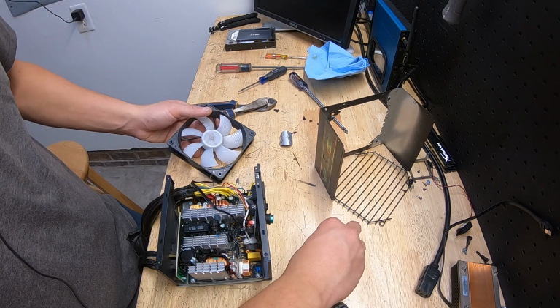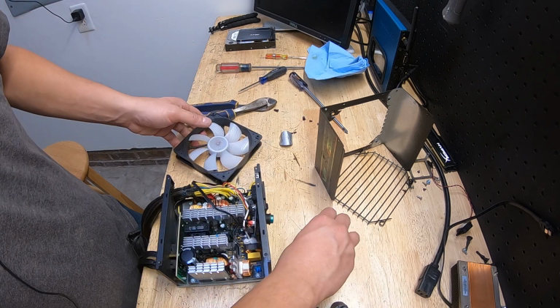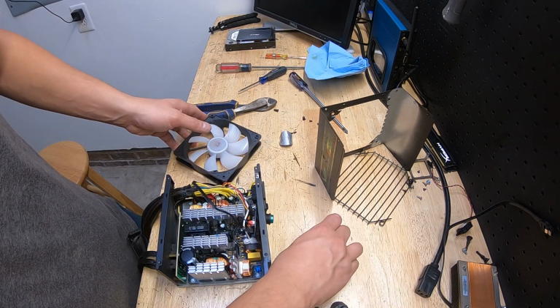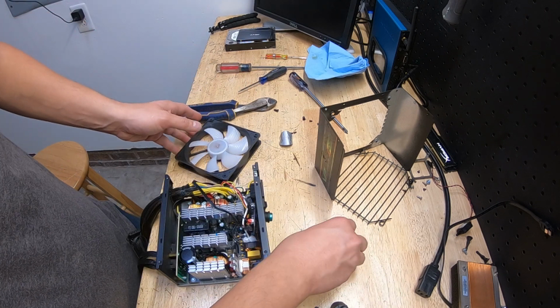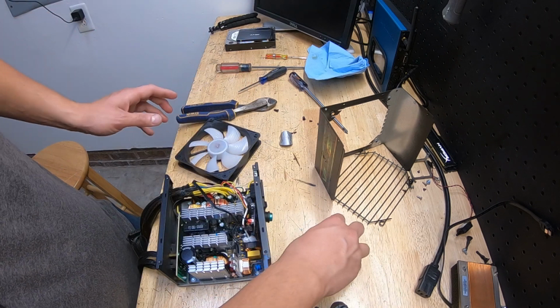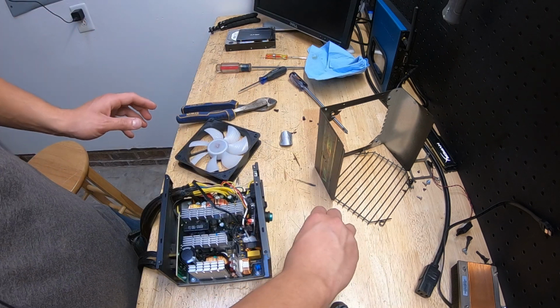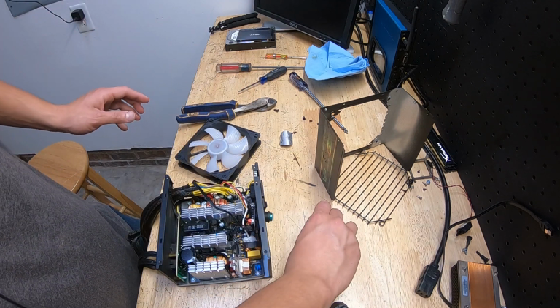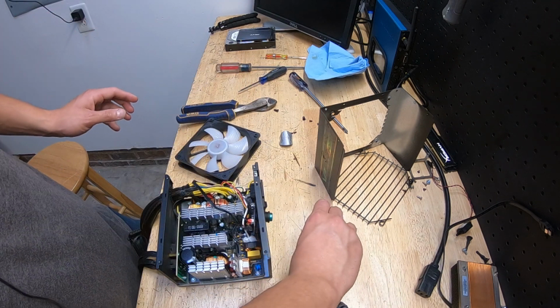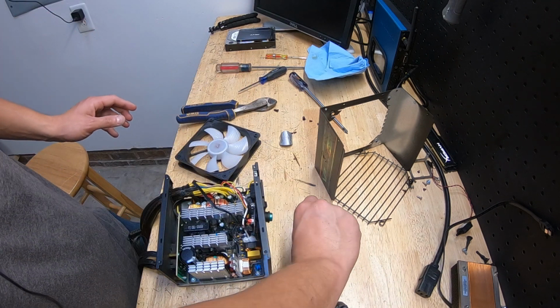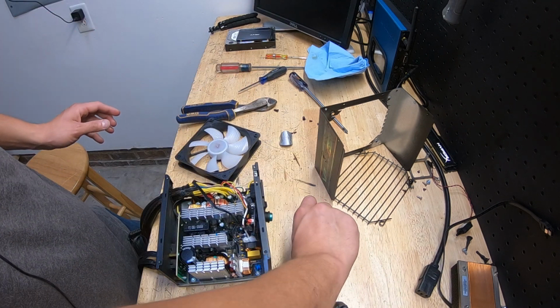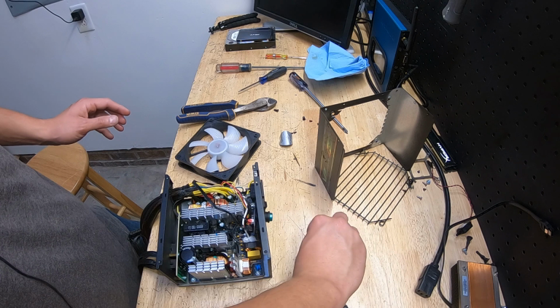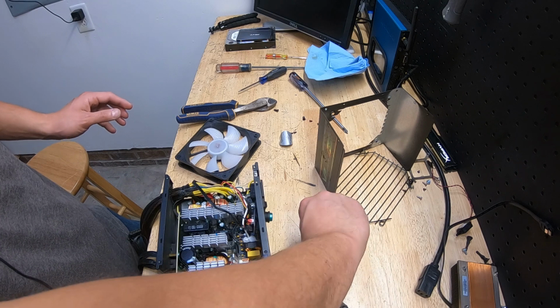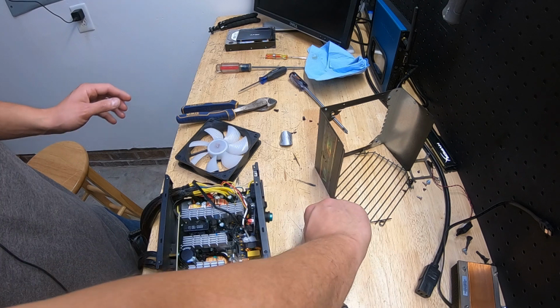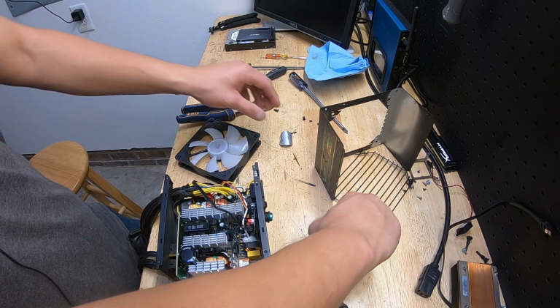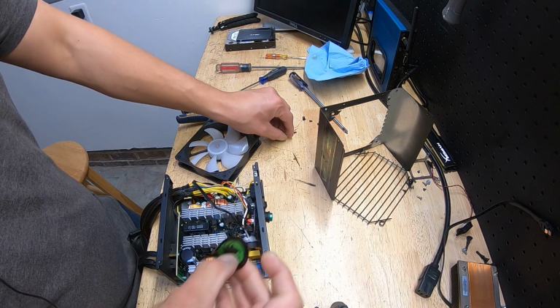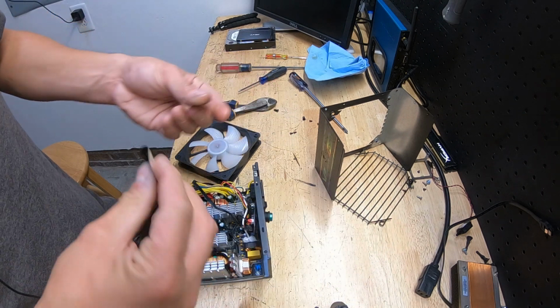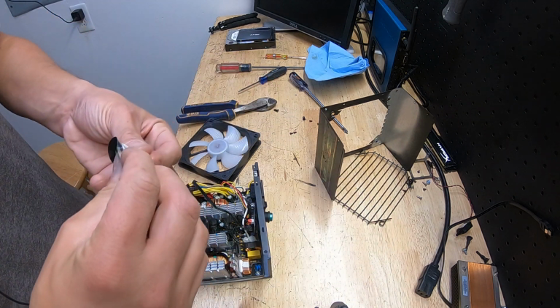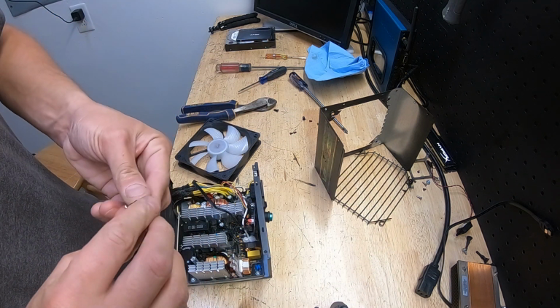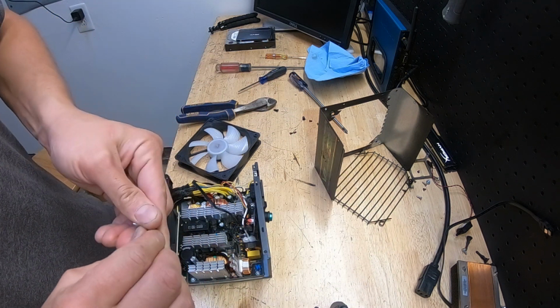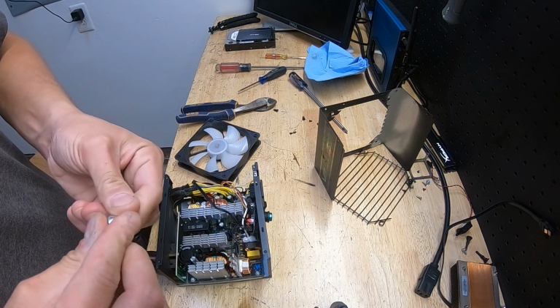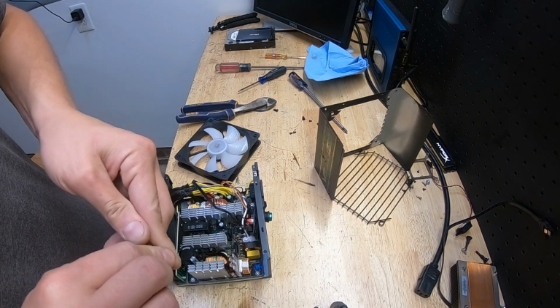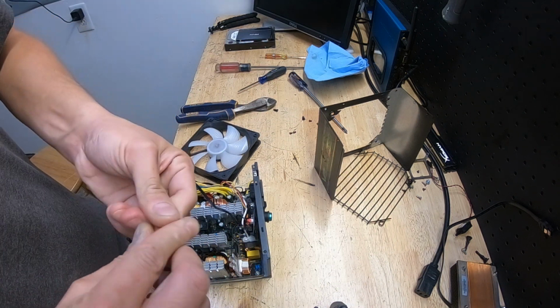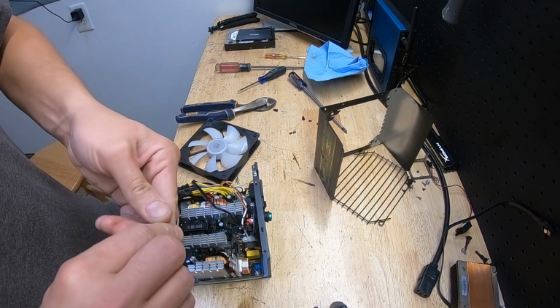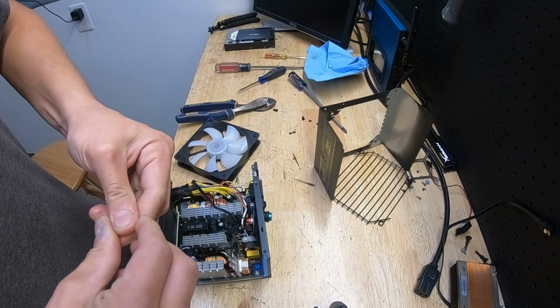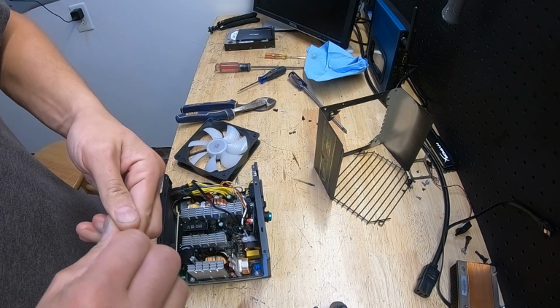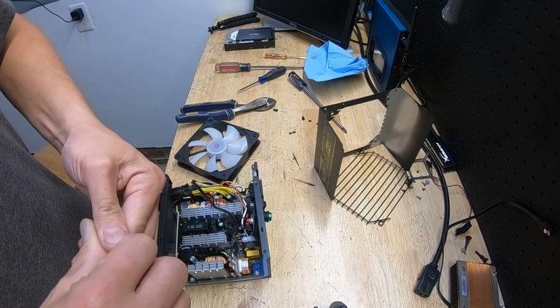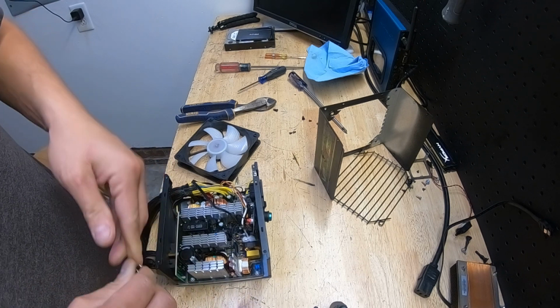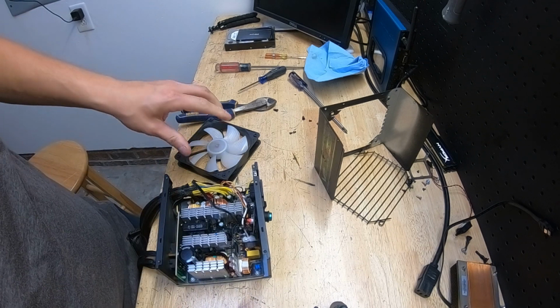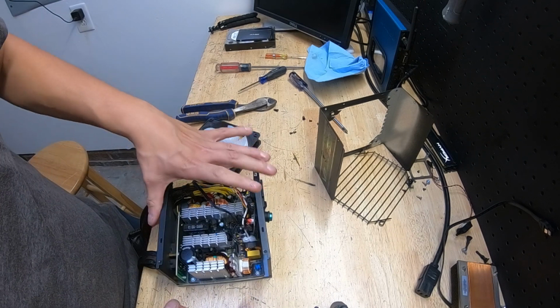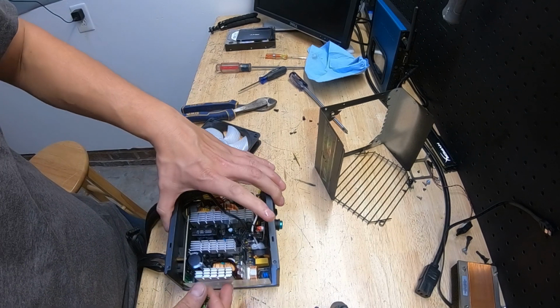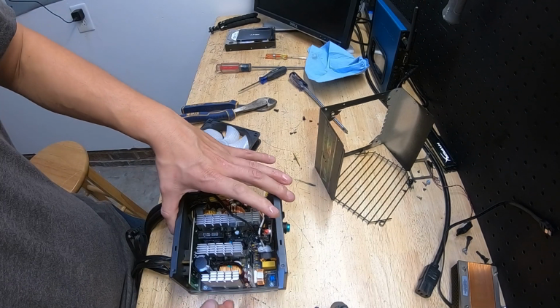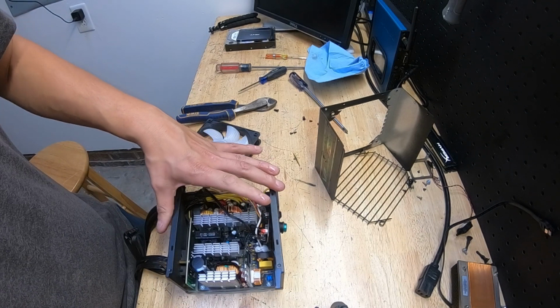Alright, let's pop this back in — it already feels smoother and quieter. I don't hear the noise anymore, so that might have just been the issue — it just needed to be greased up. Let's try putting this back together, make it safe, and see if this works. If it works then I saved the fan and saved $30 on the power supply.